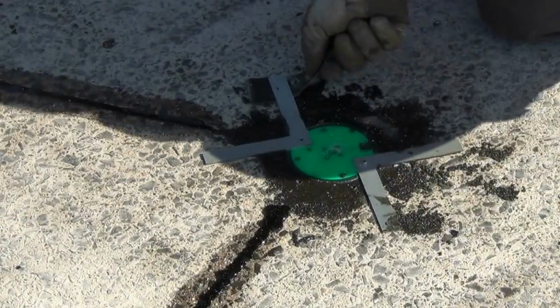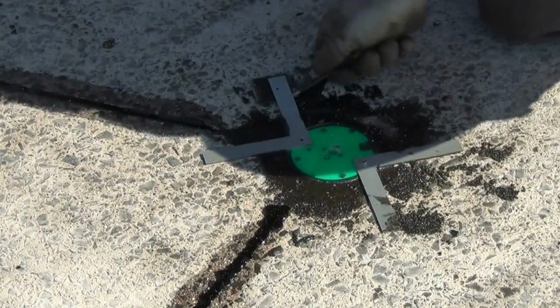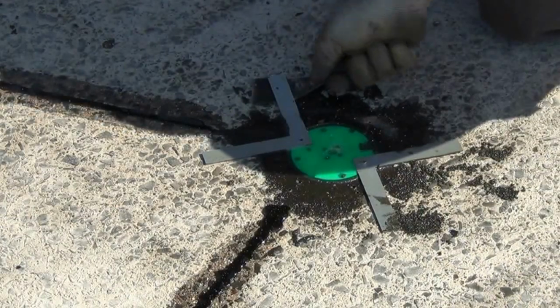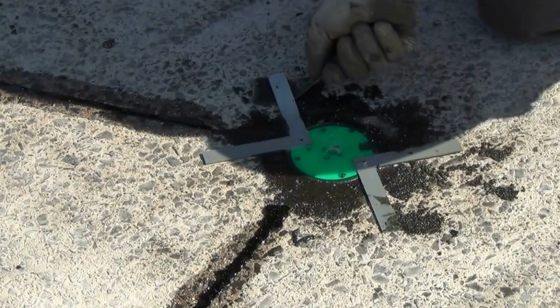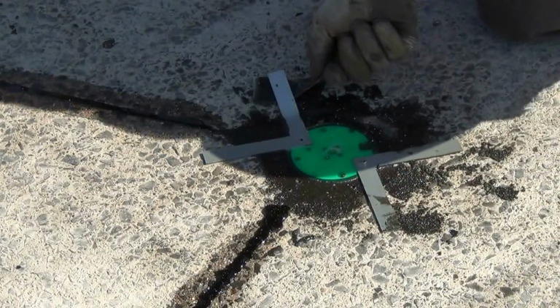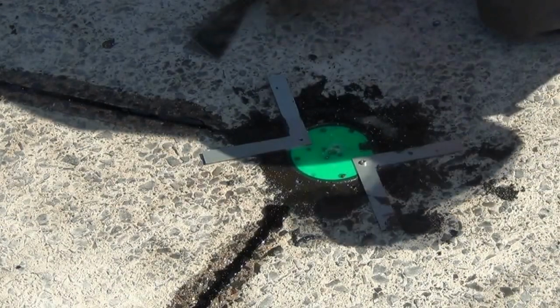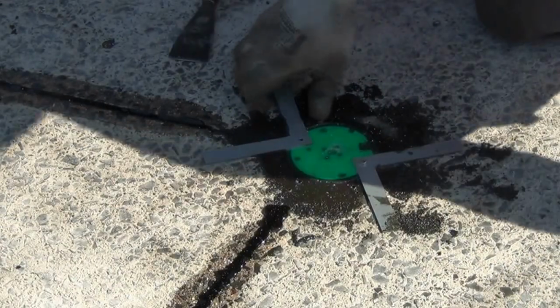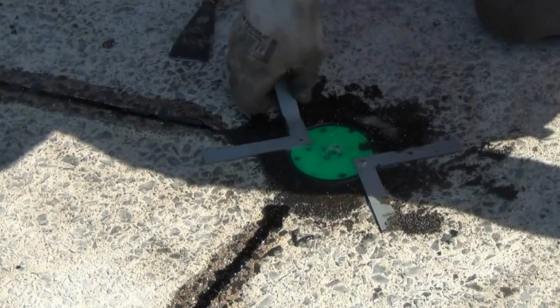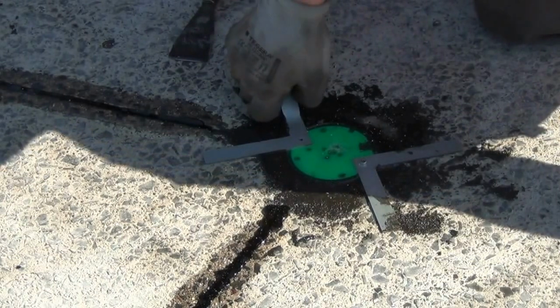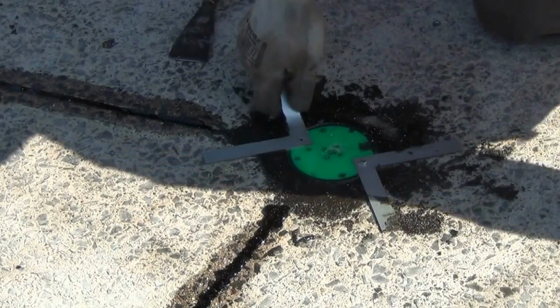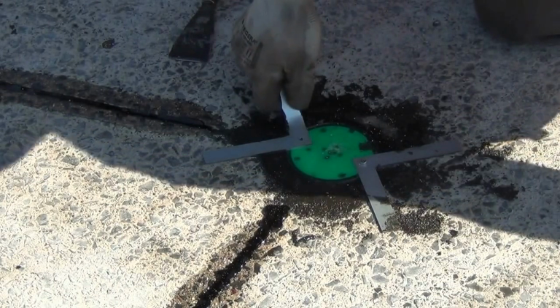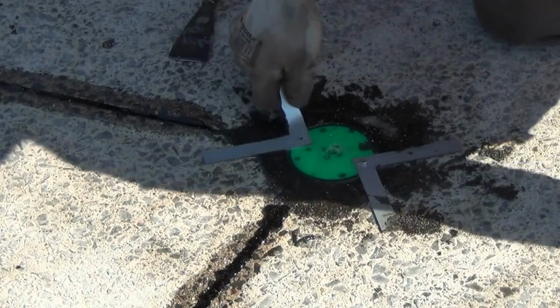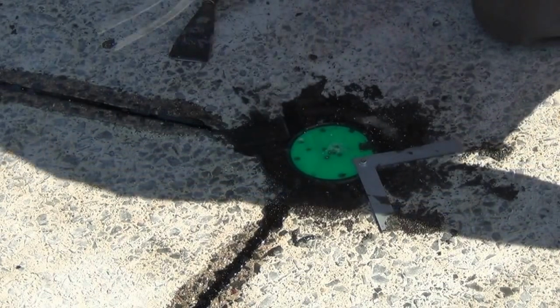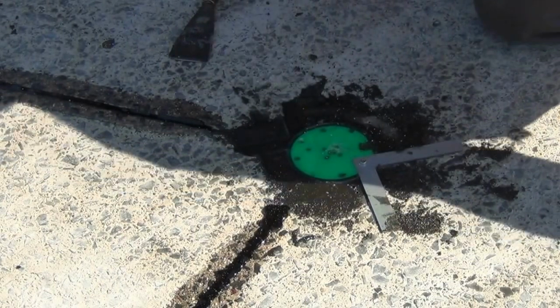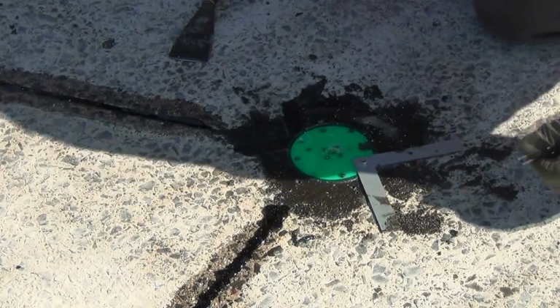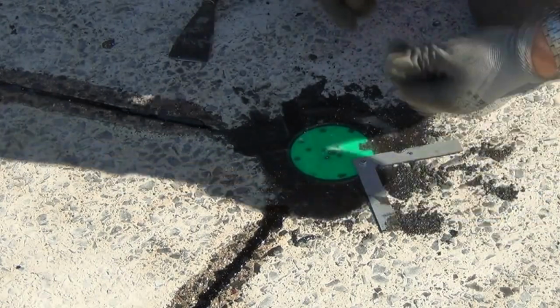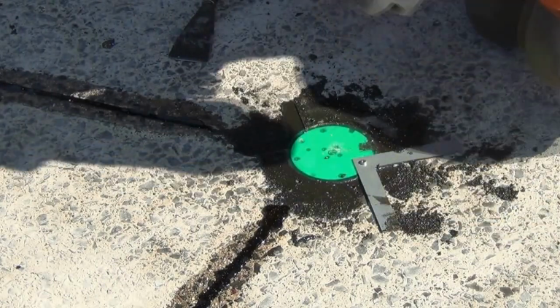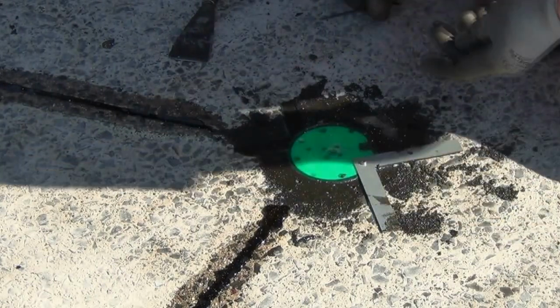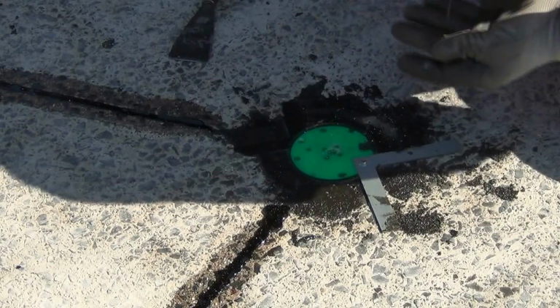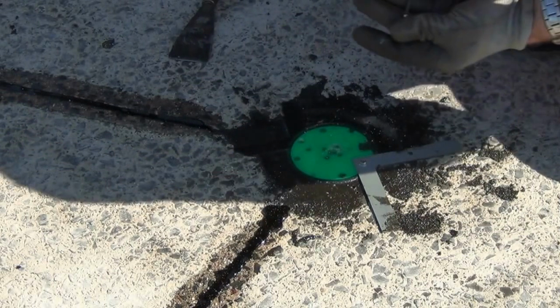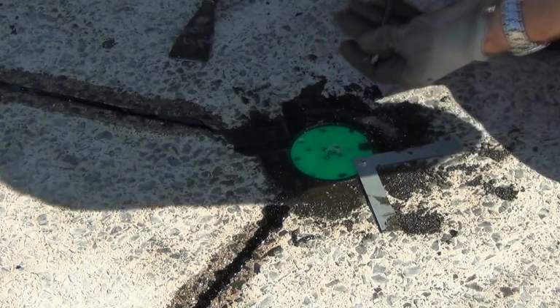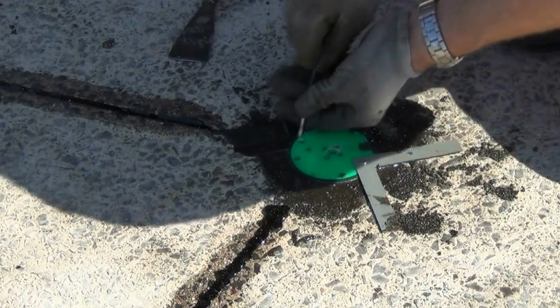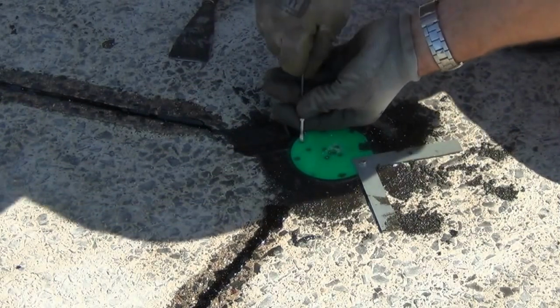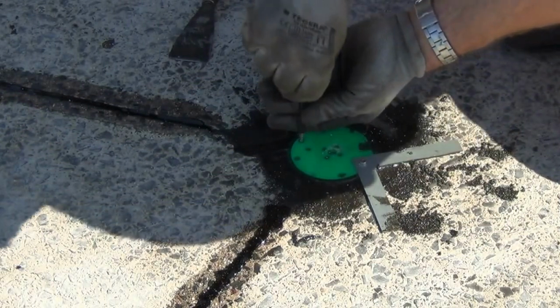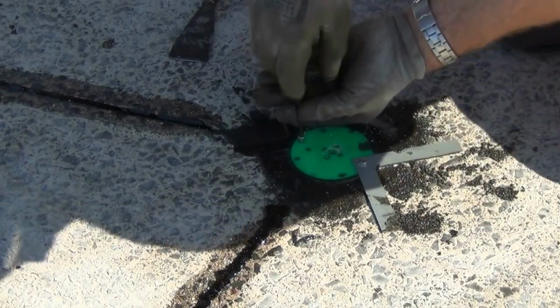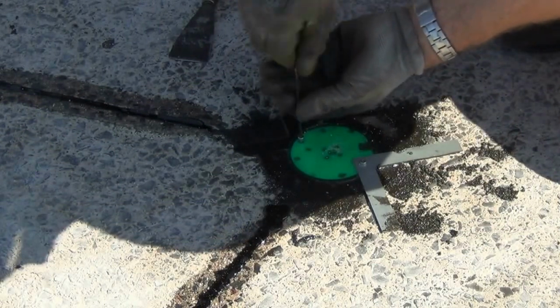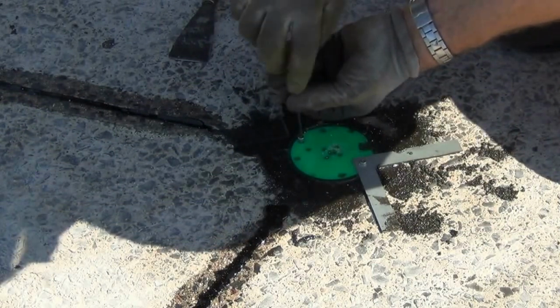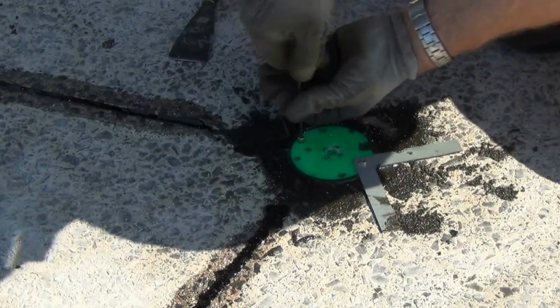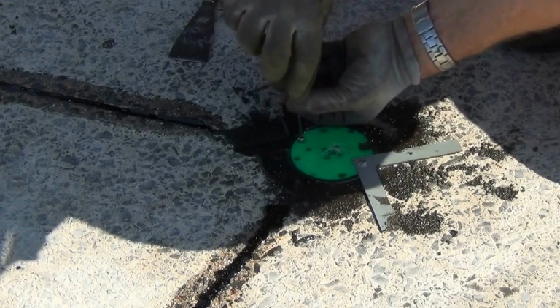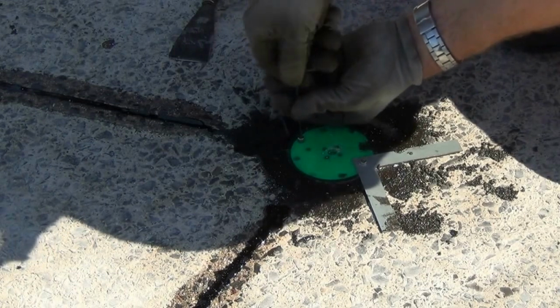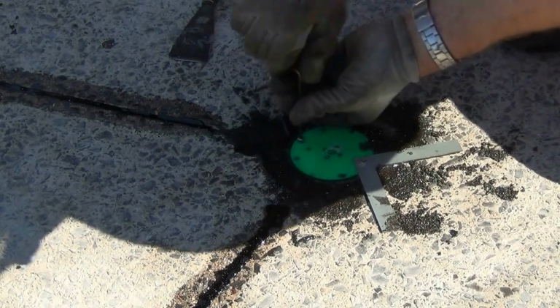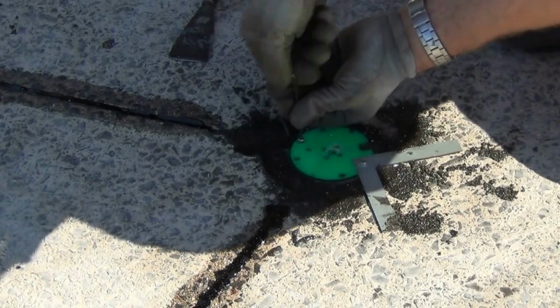After everything is hard, we remove the installation help and then replace the screws and tighten up to 2Nm, being careful not to damage the sensor.